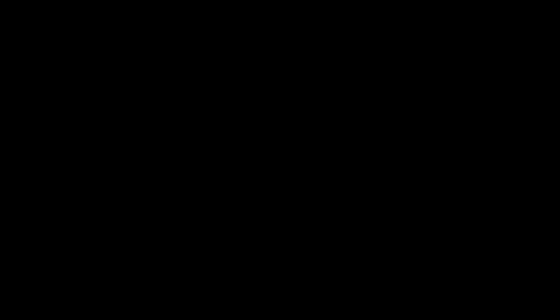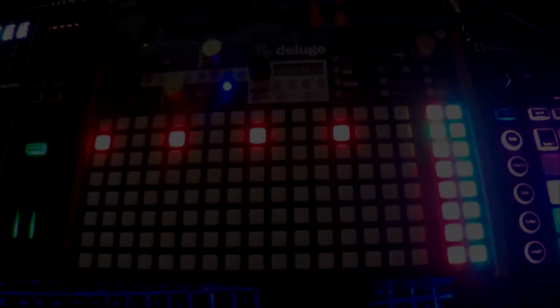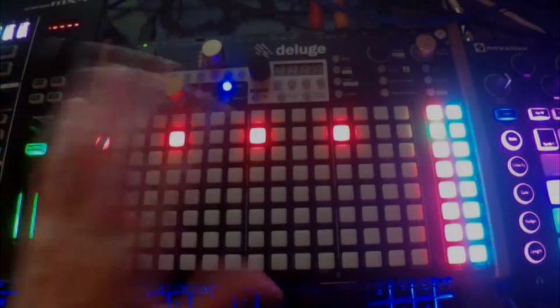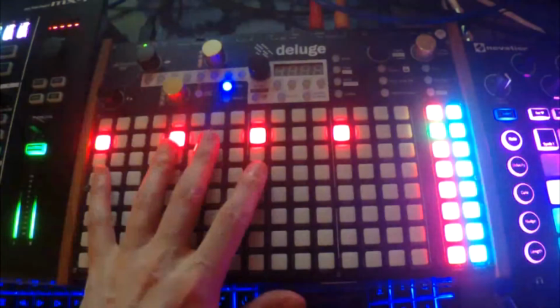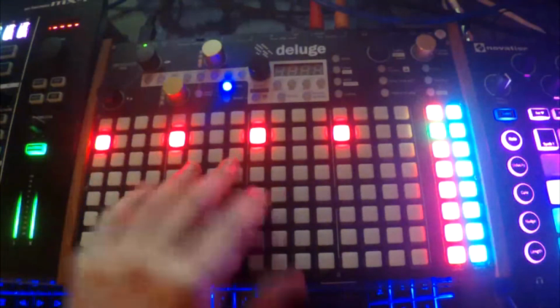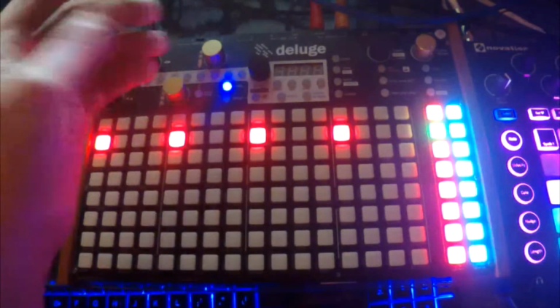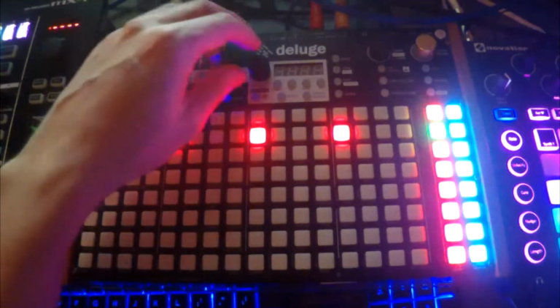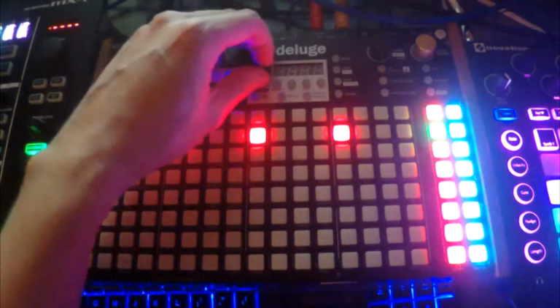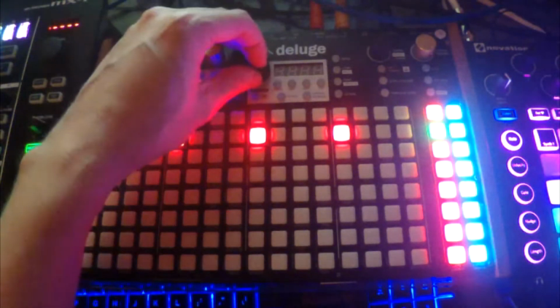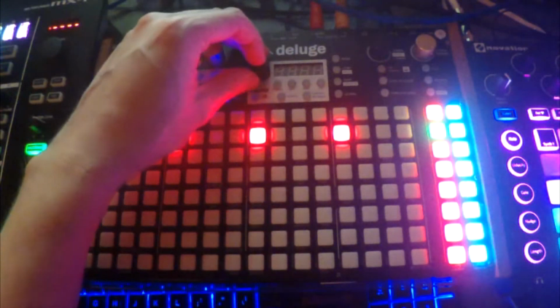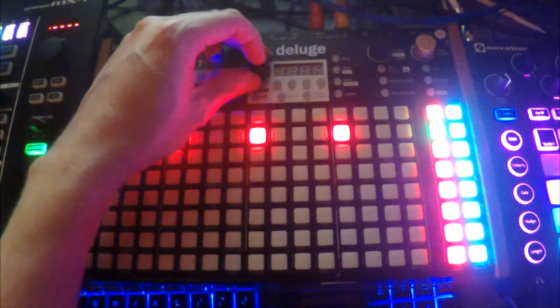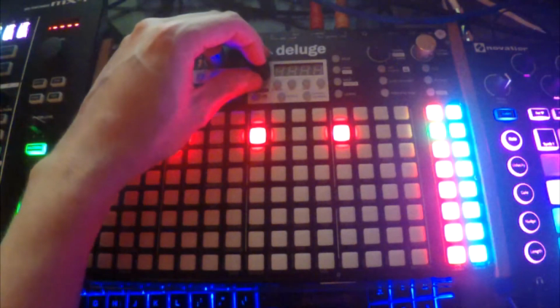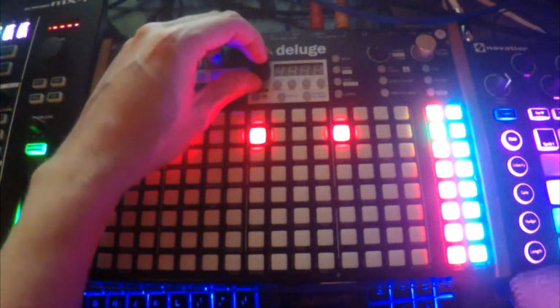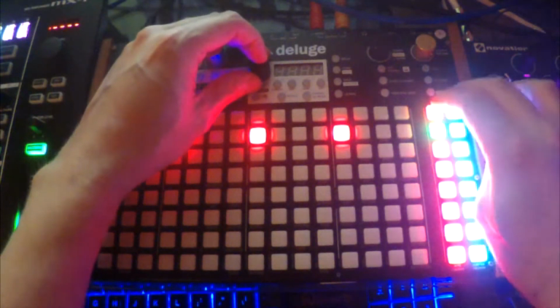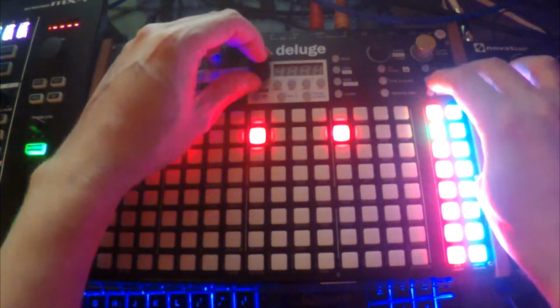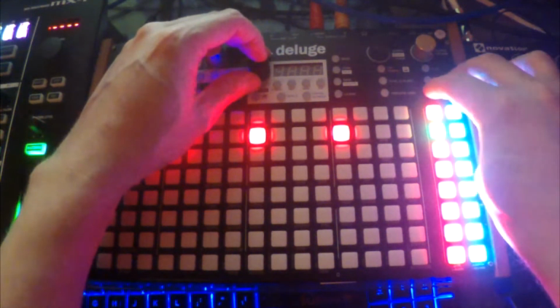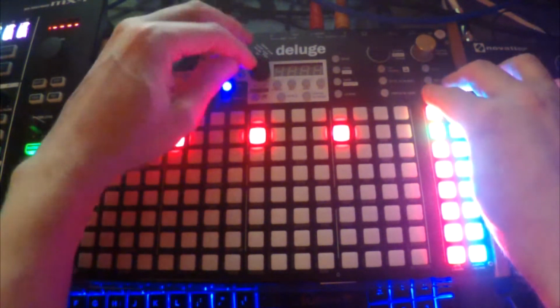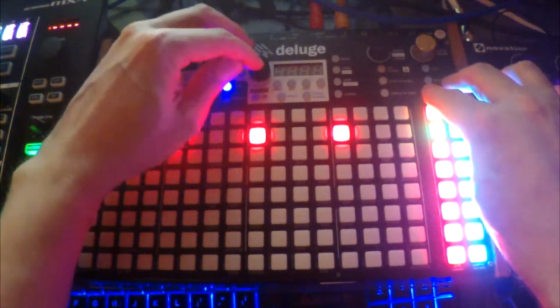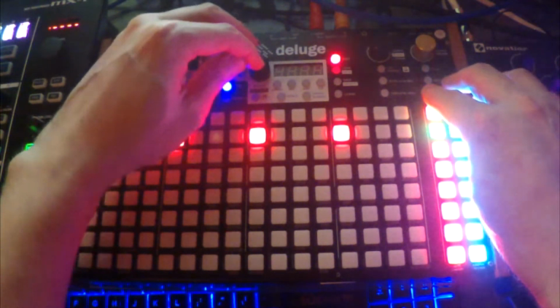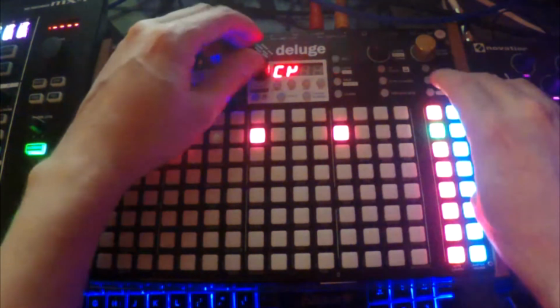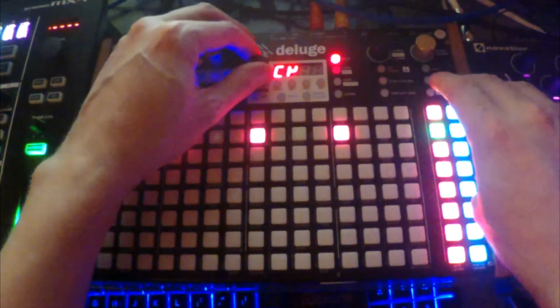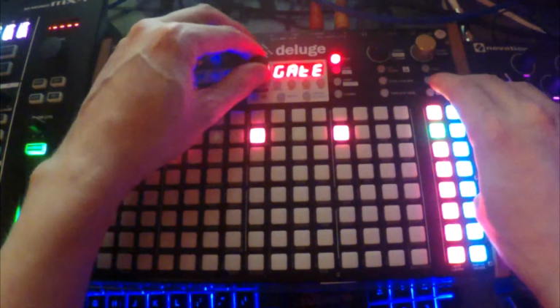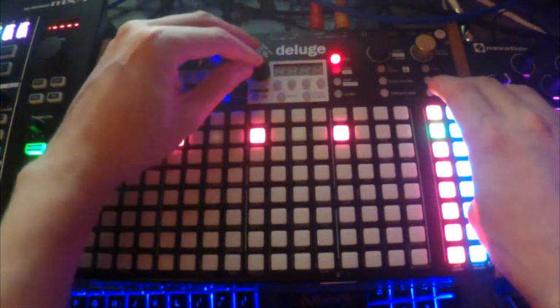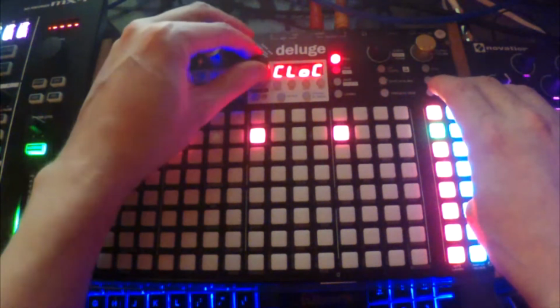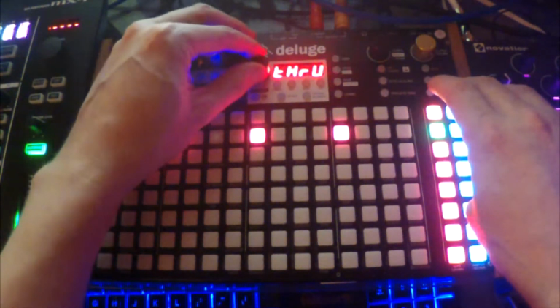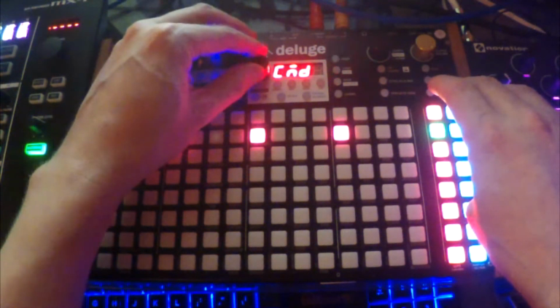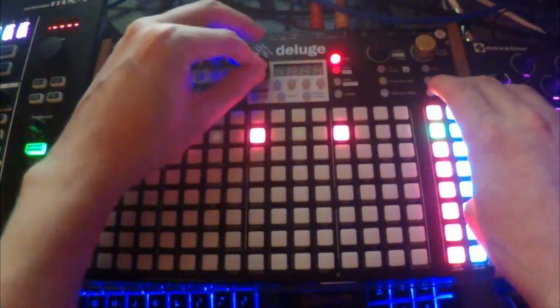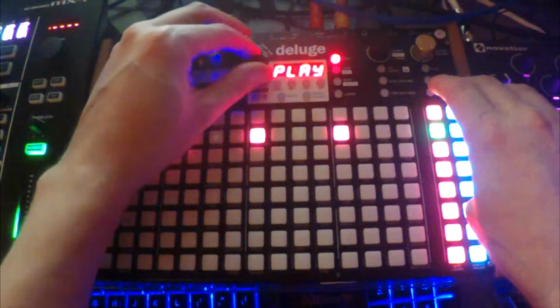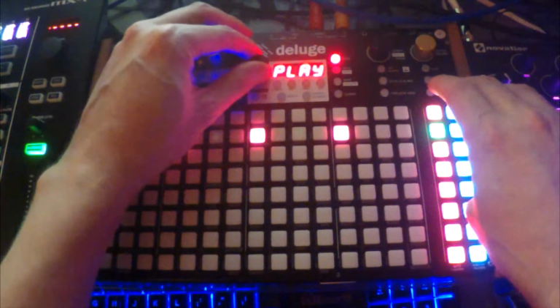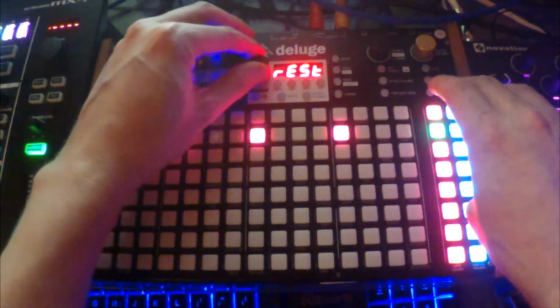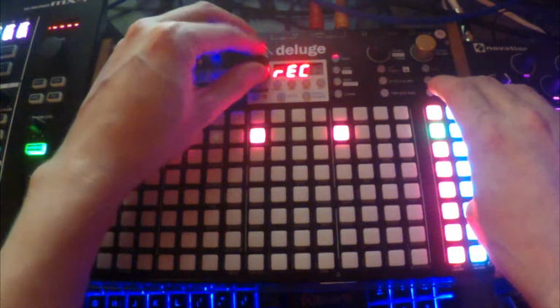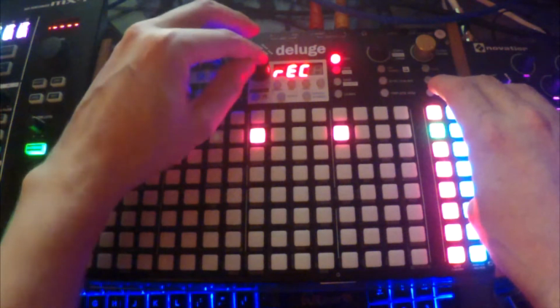This is my workflow — the way I work with my foot switch. I'm going to hold down shift and press the knob. We're going to go to MIDI, command, and then record.